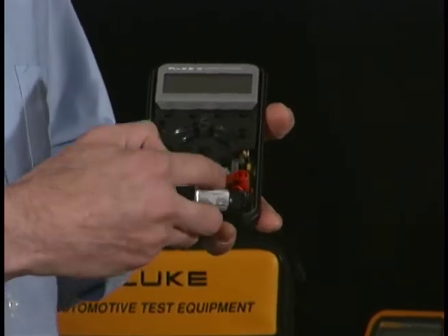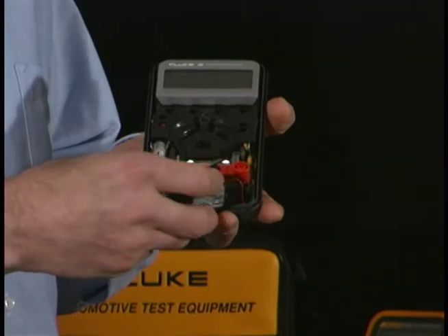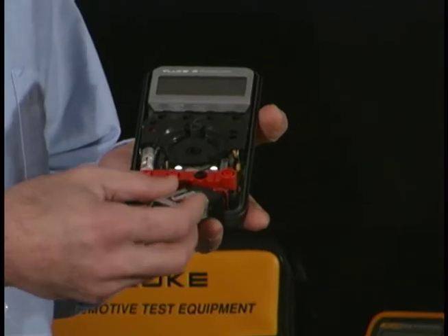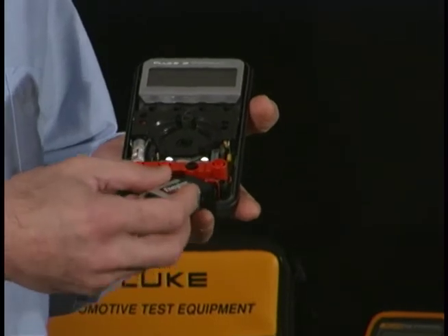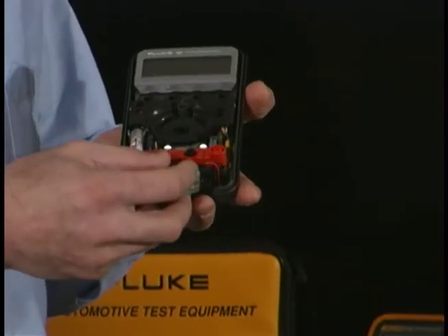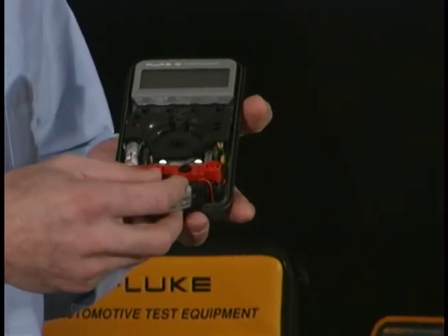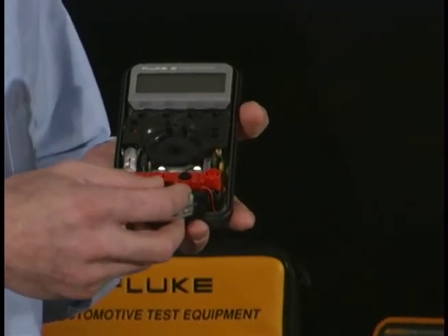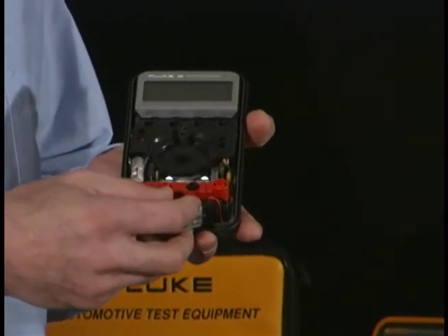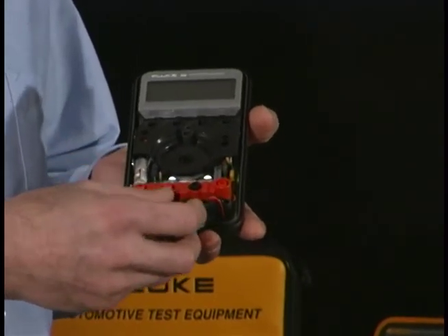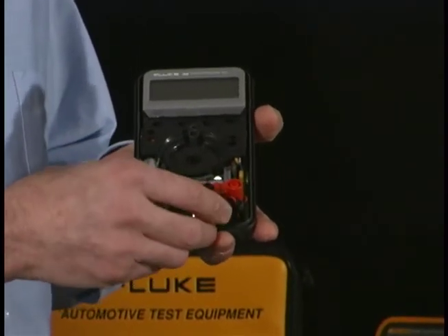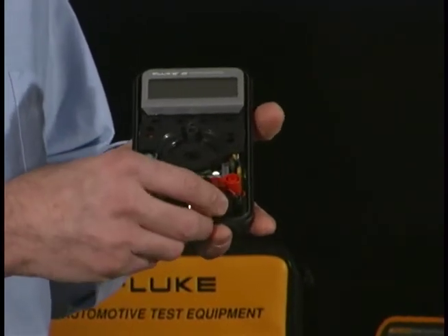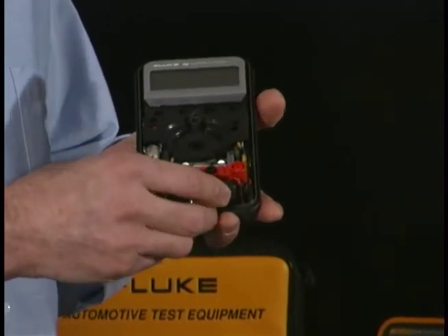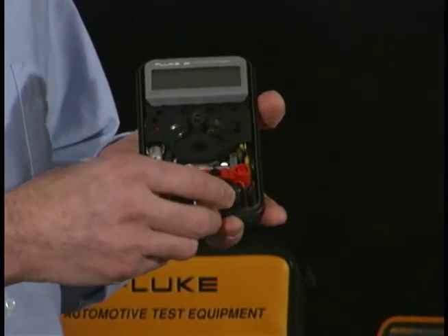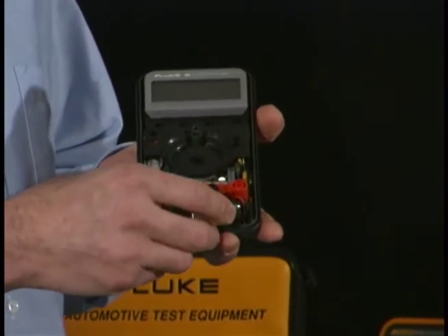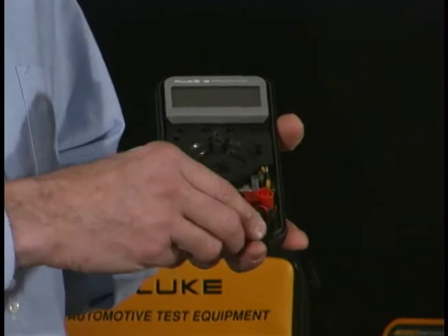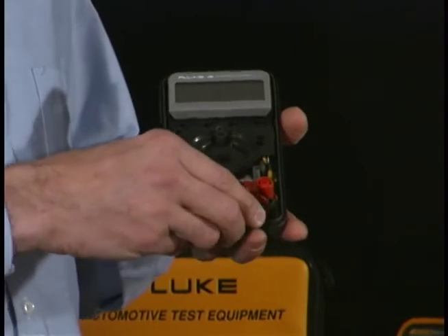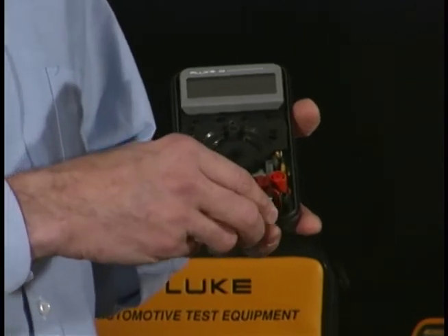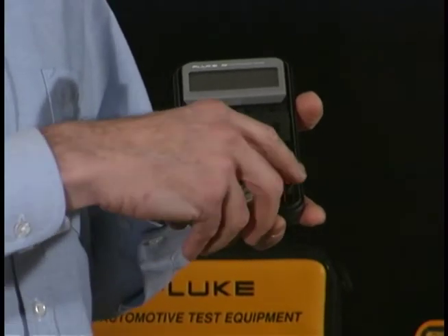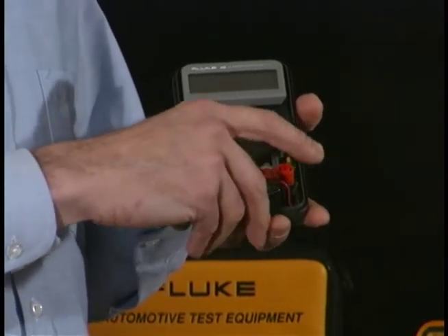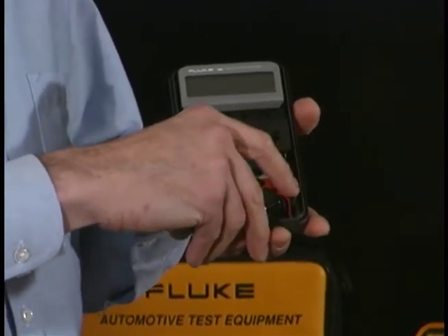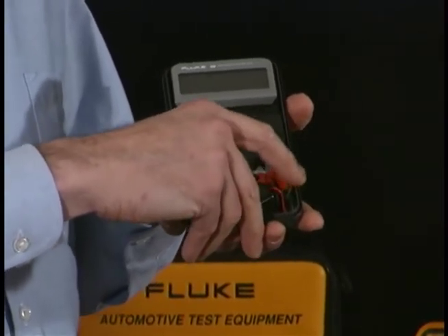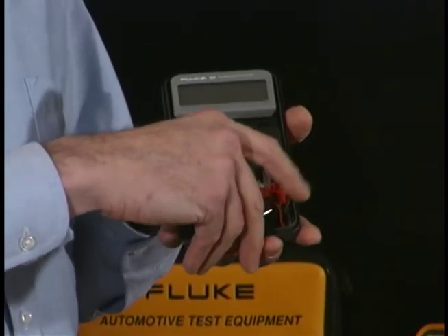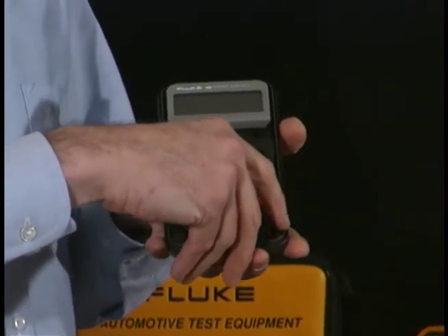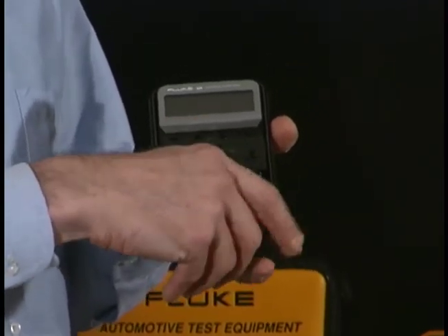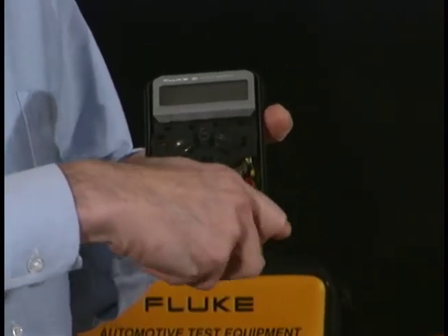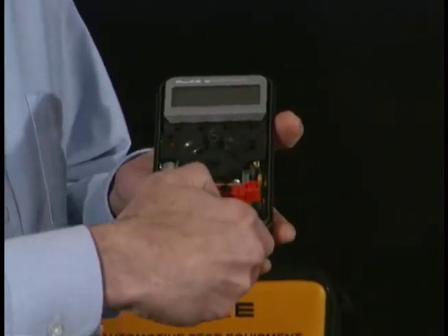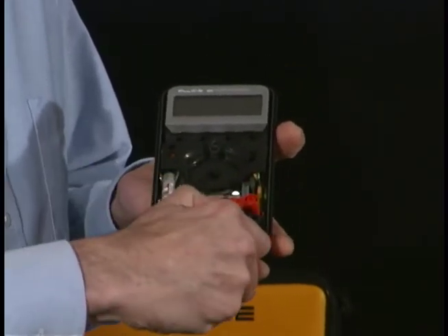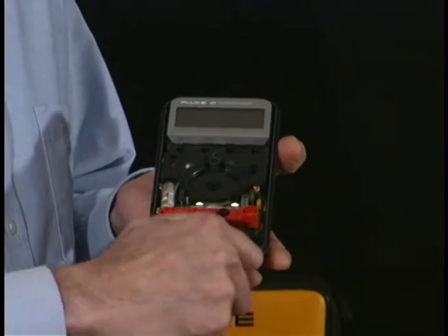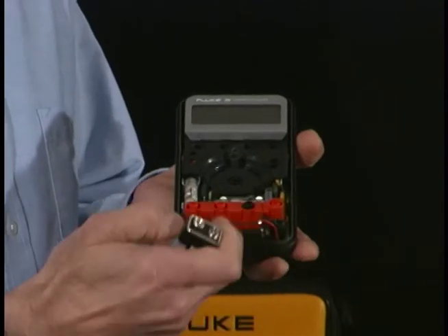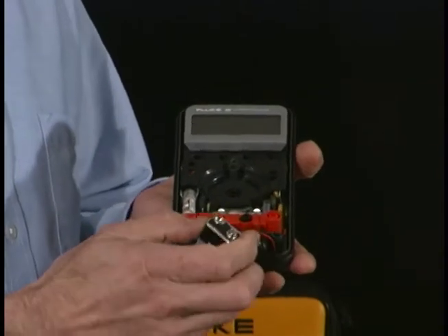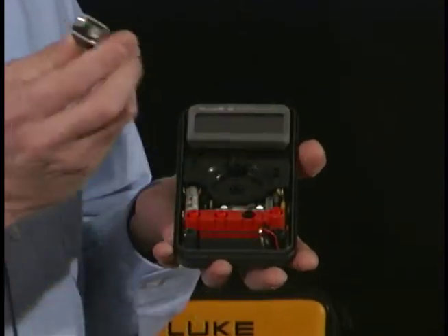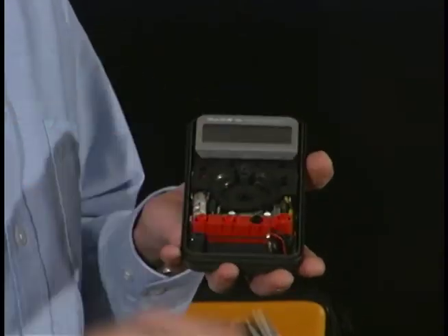Another area is the battery. A good nine-volt alkaline battery is great for it. Now be careful when you go to remove it — don't simply pull on it. You could disconnect the wires where it connects to the board. So use your thumb and pry against it.